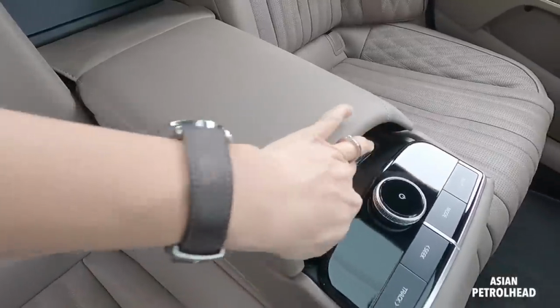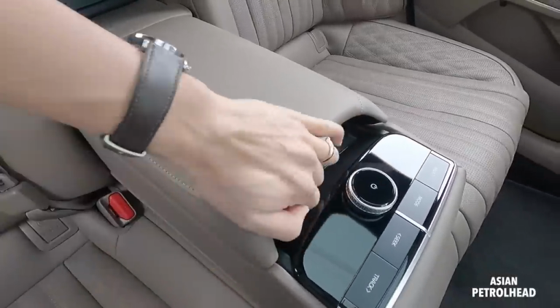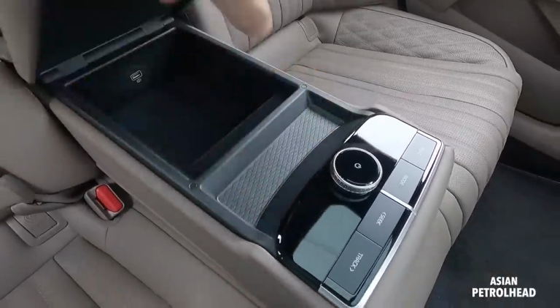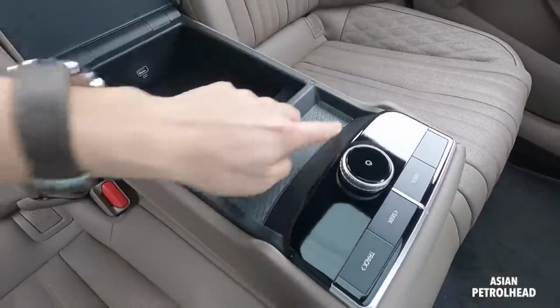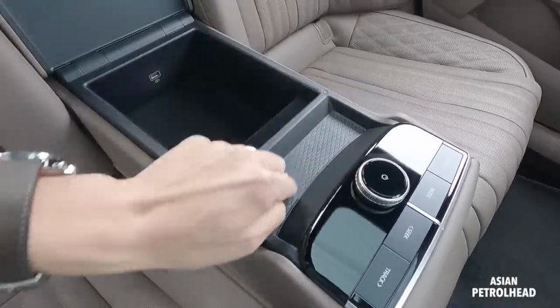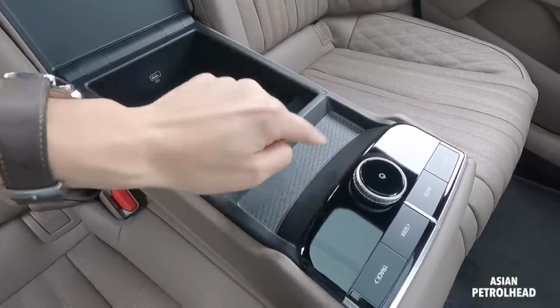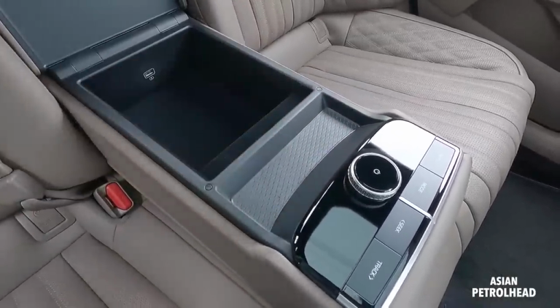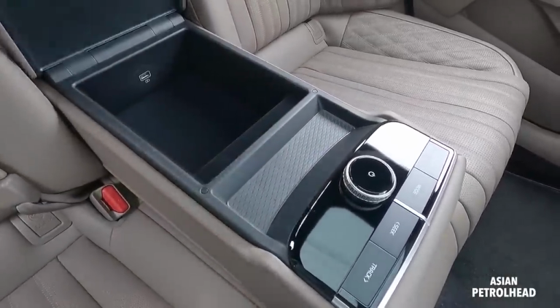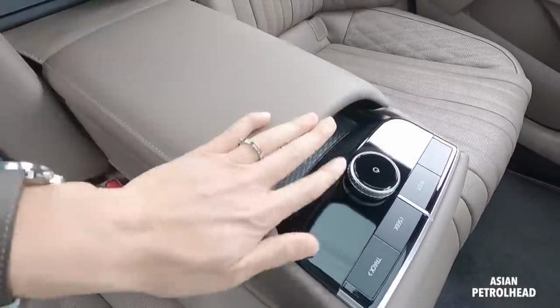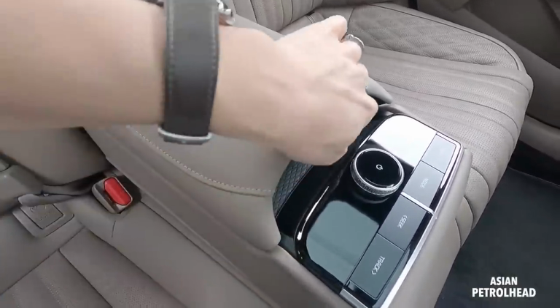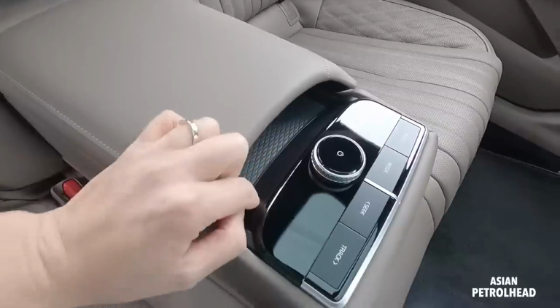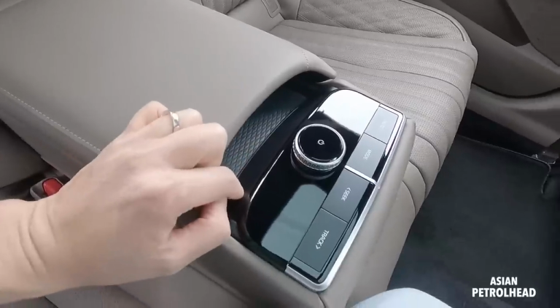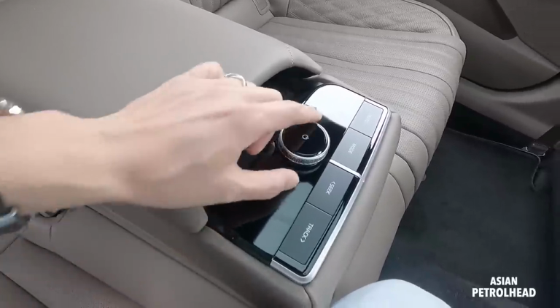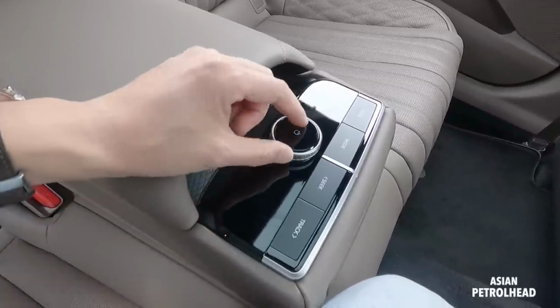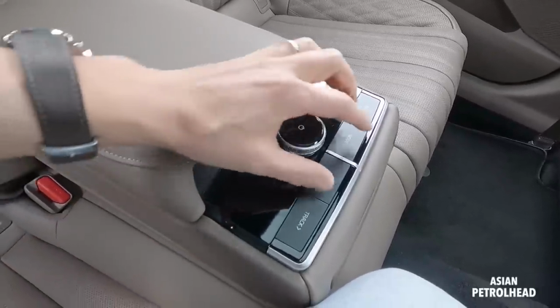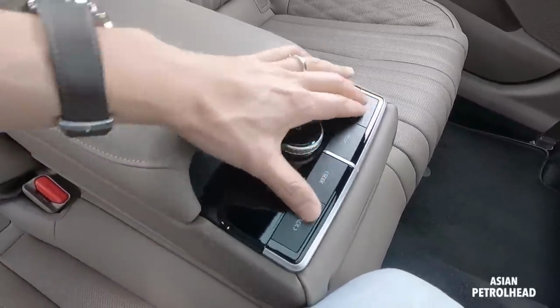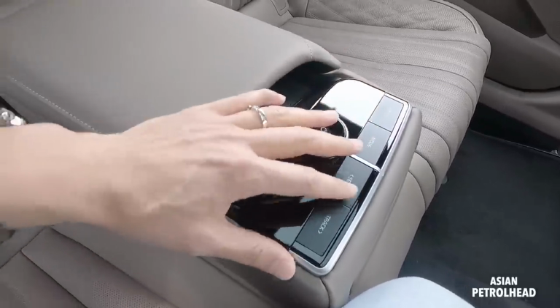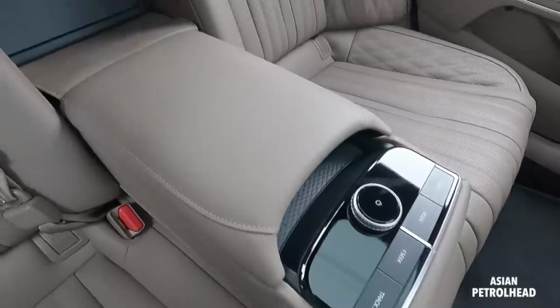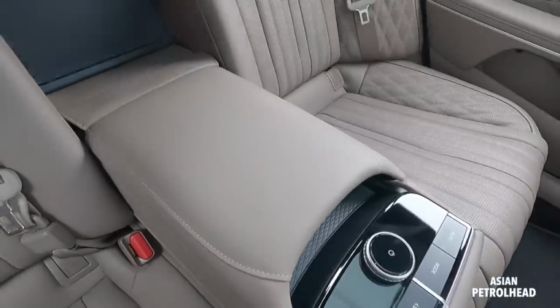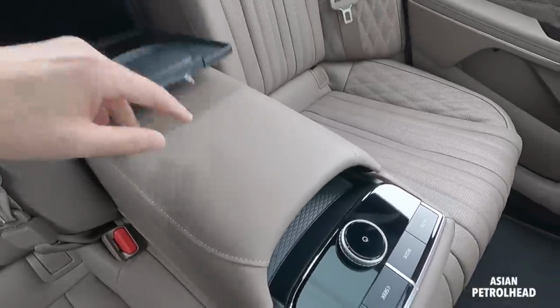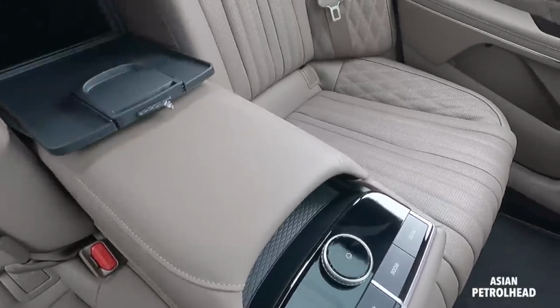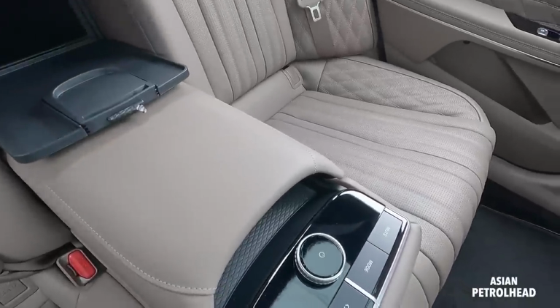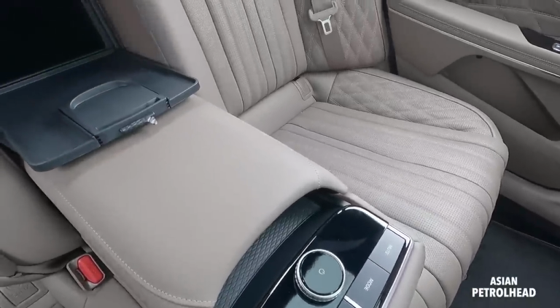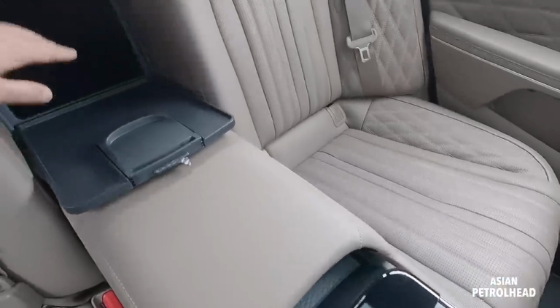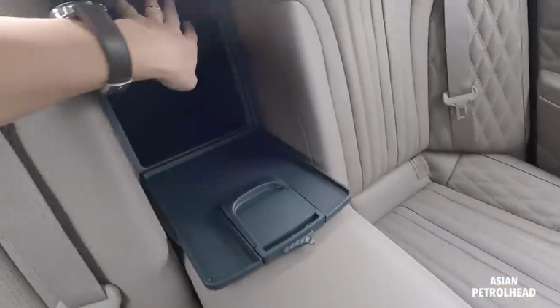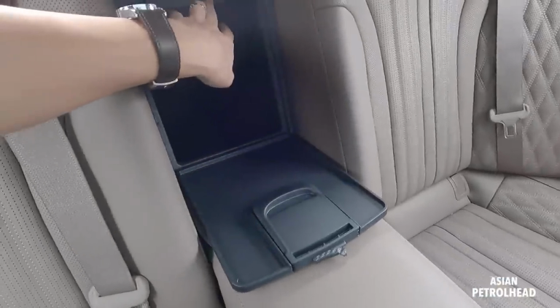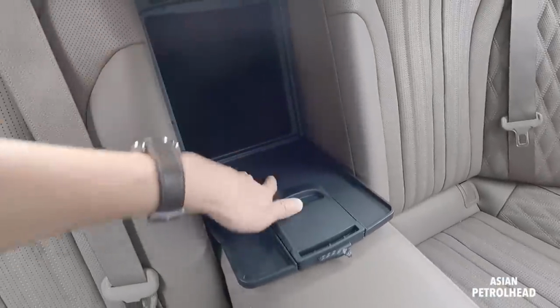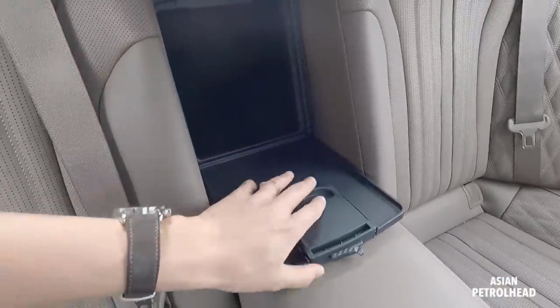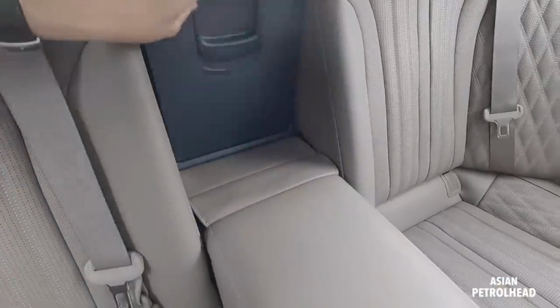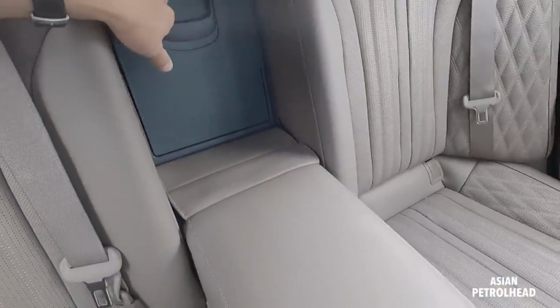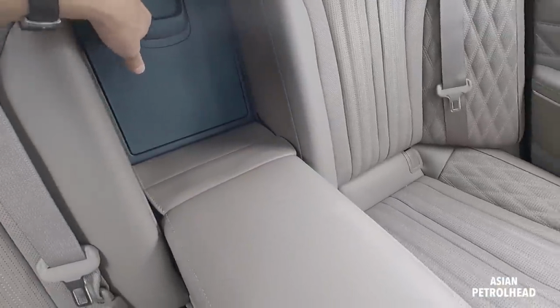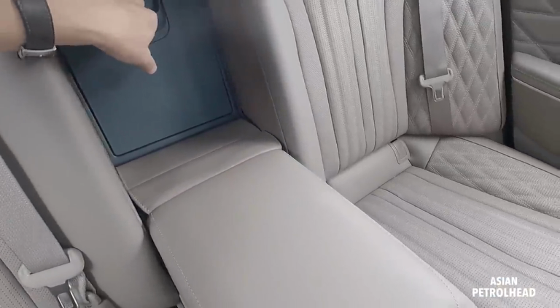We also have a good armrest with an additional fast USB charging port inside. There's no wireless charging pad — just some room for your pen and stuff like that. There are some media controls here. Unfortunately, the second row seats do not fold, but you do have a ski-through.